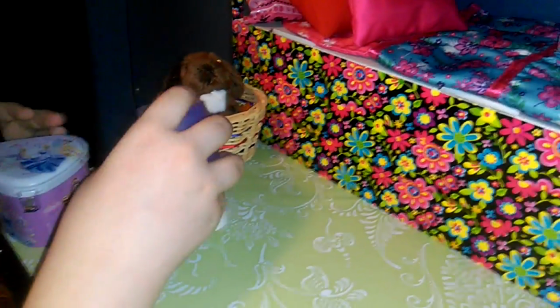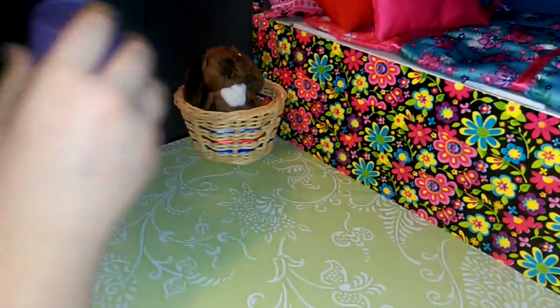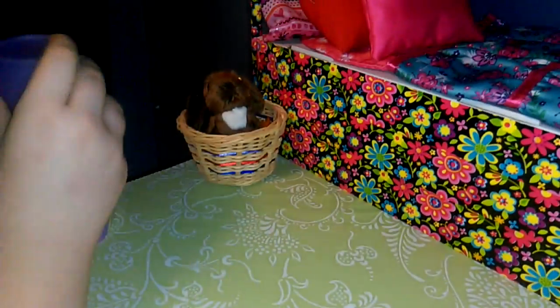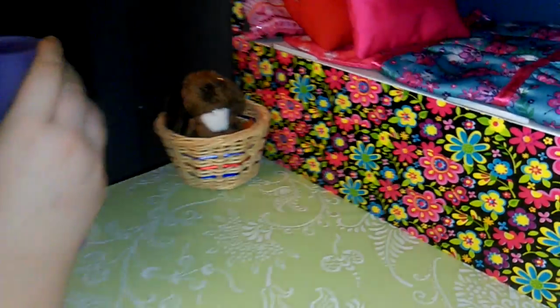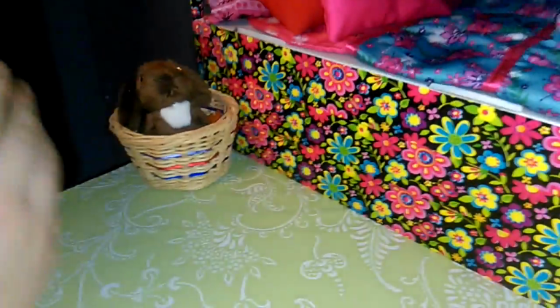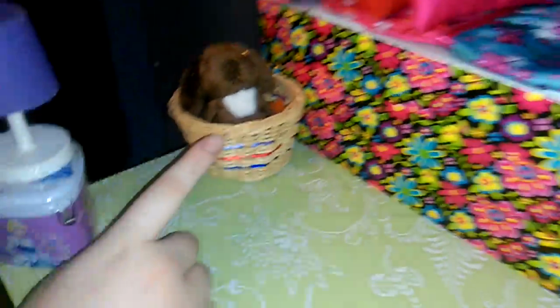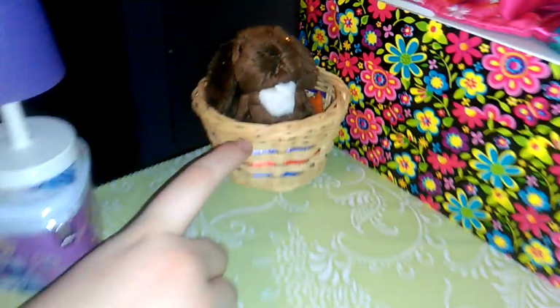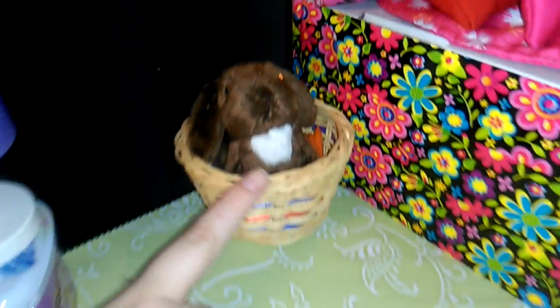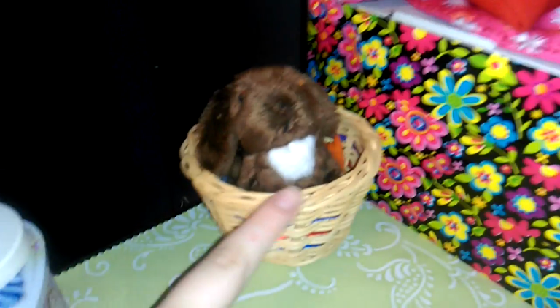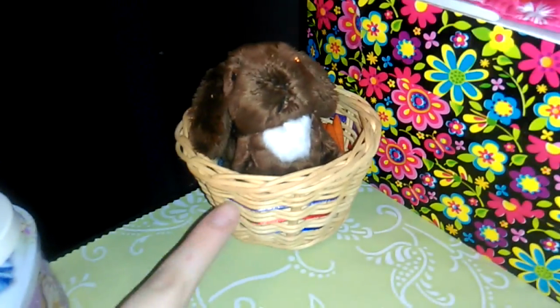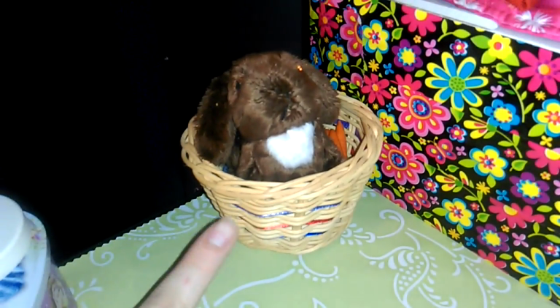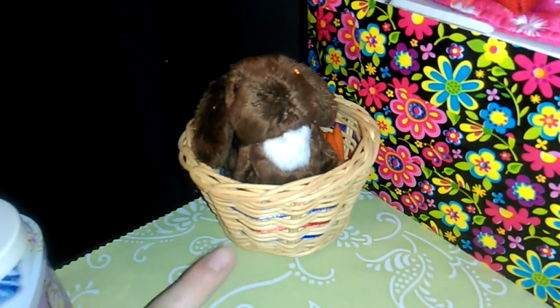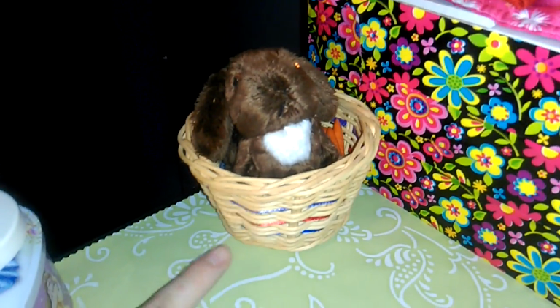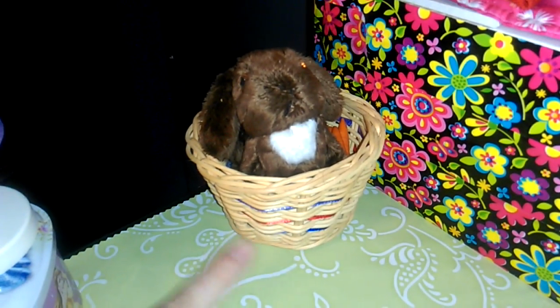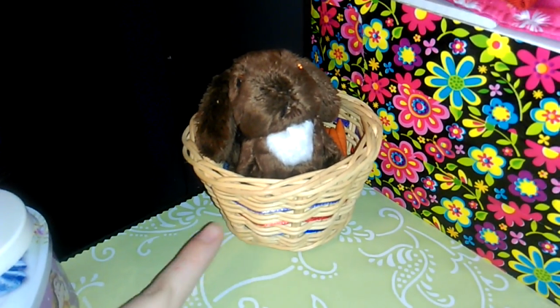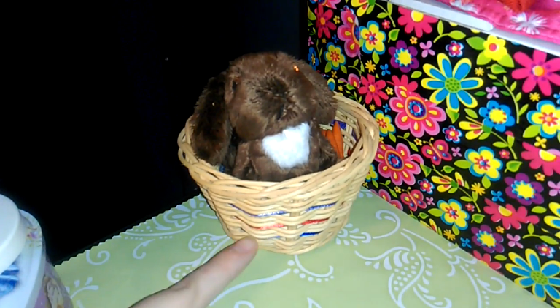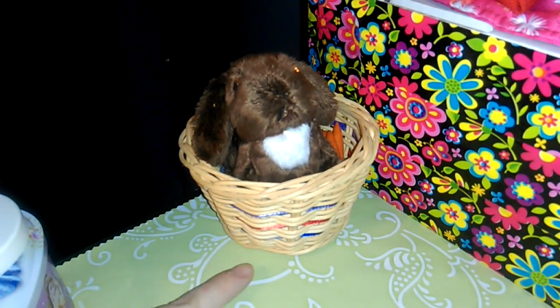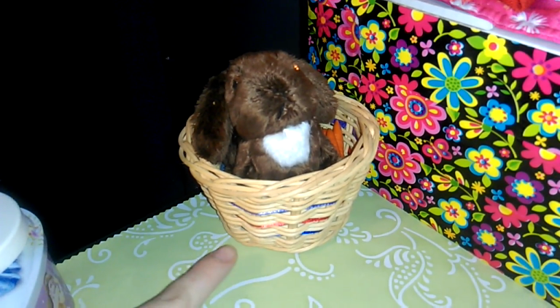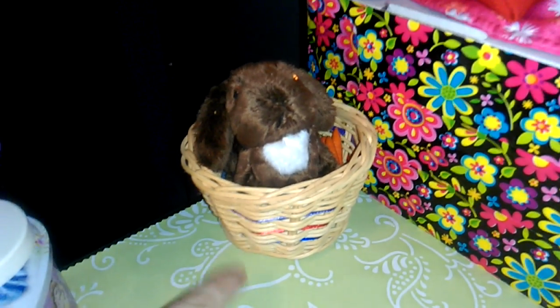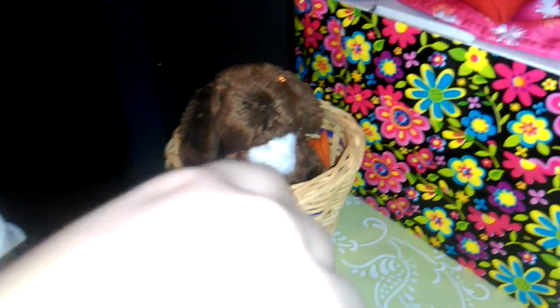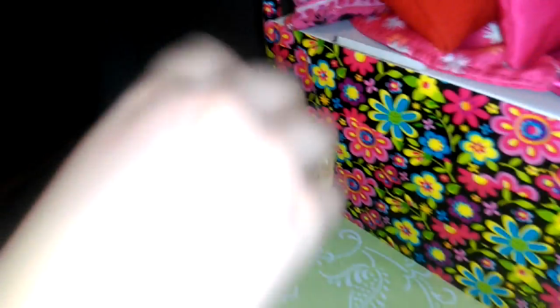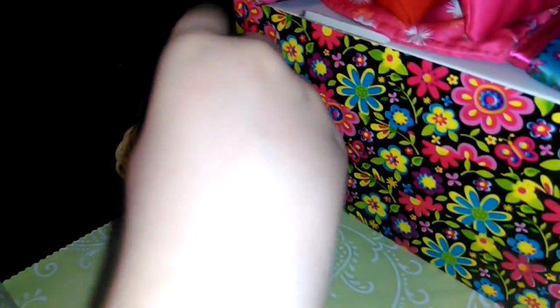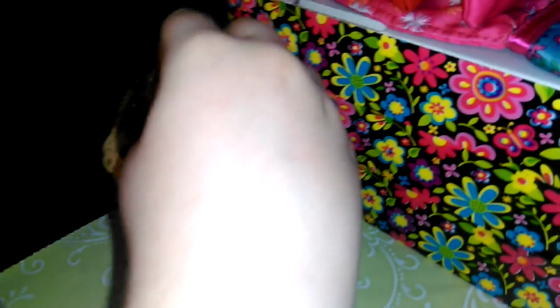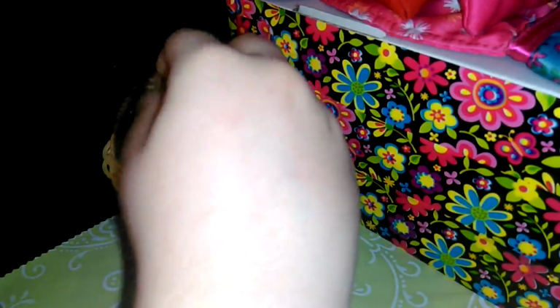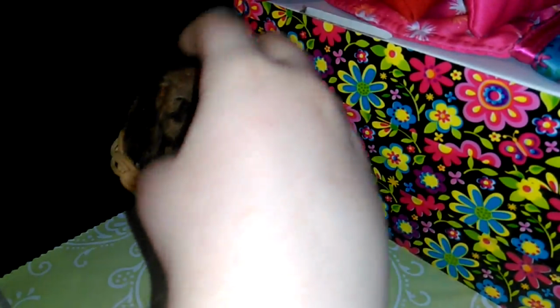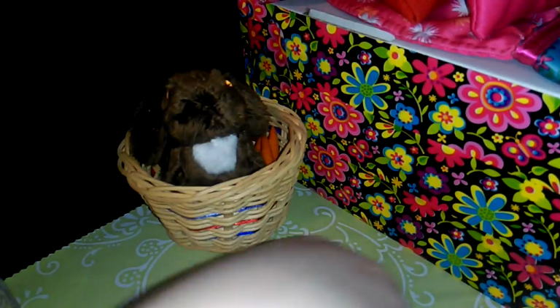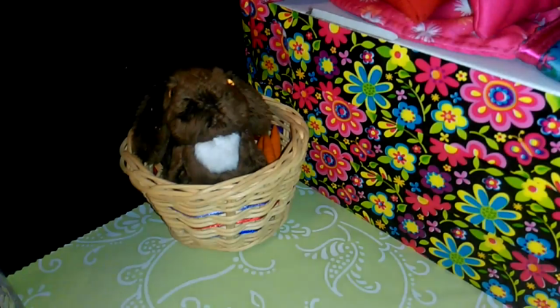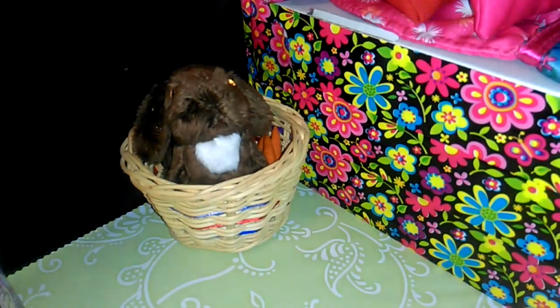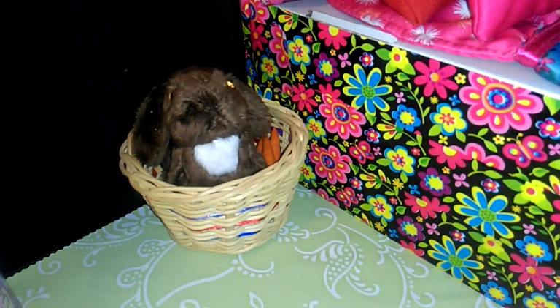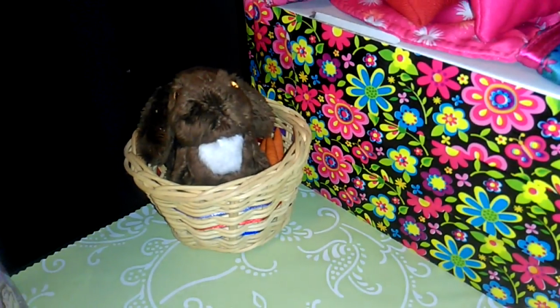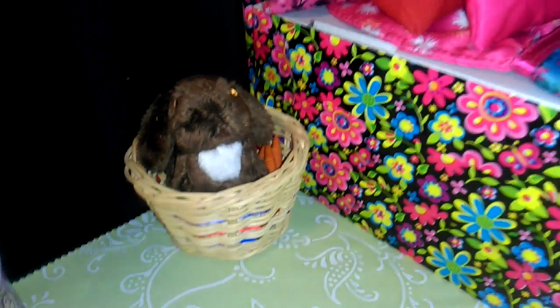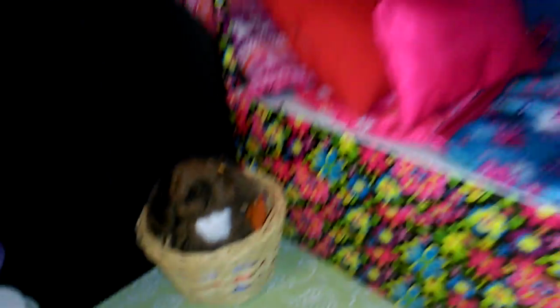Then over here we have Jolie's bunny in his basket. I like him — he has carrots in there too.